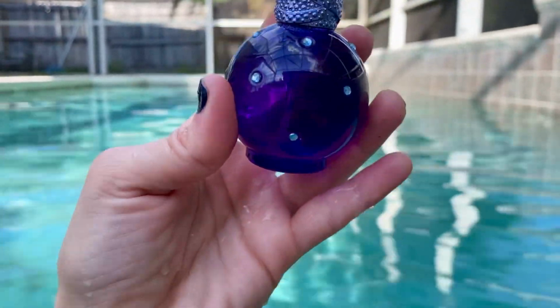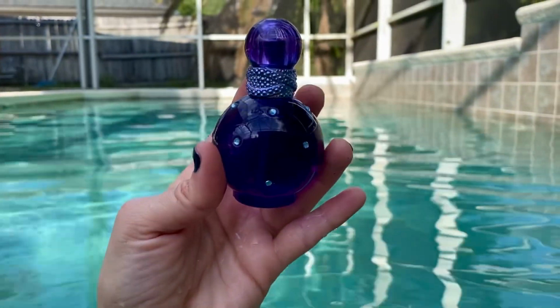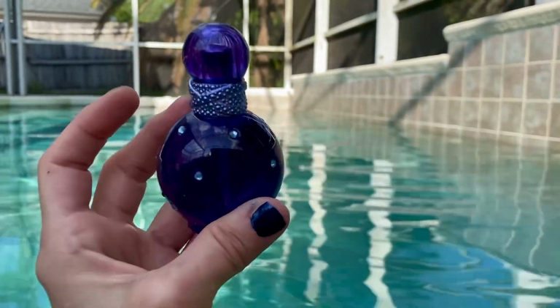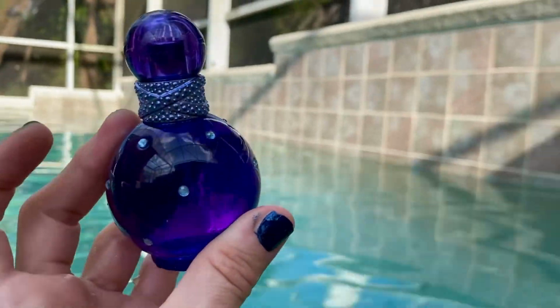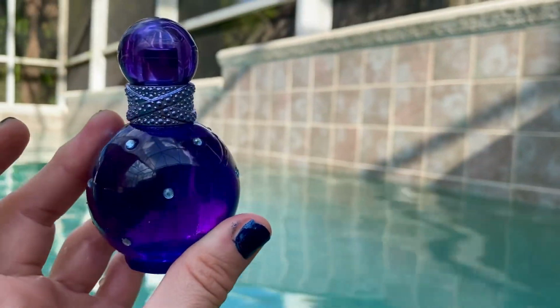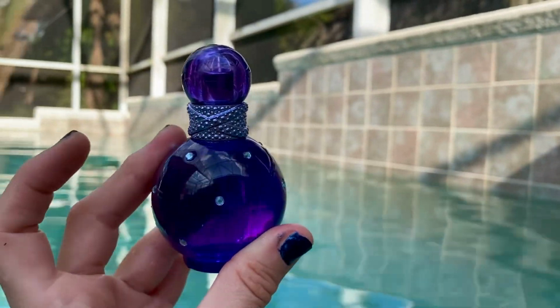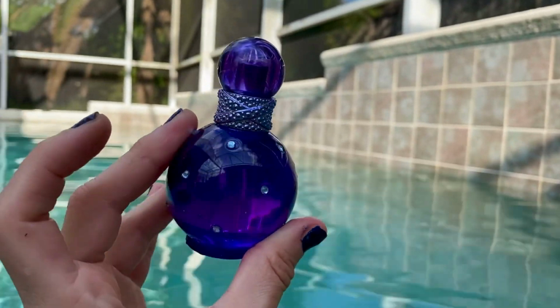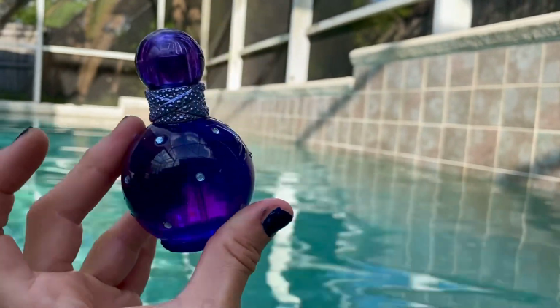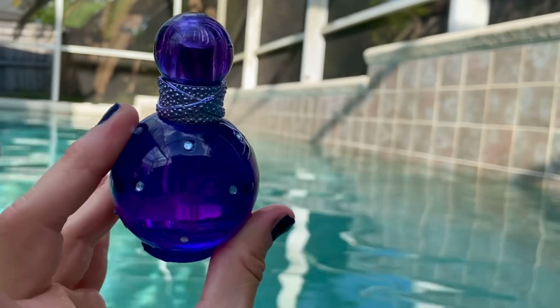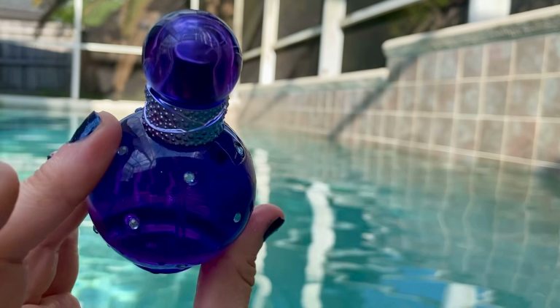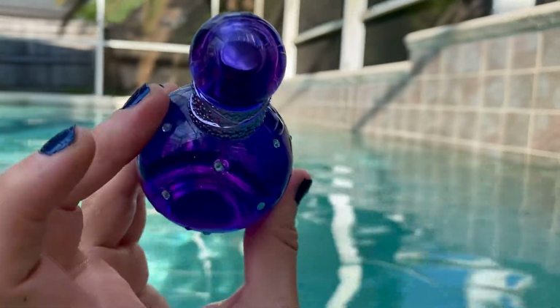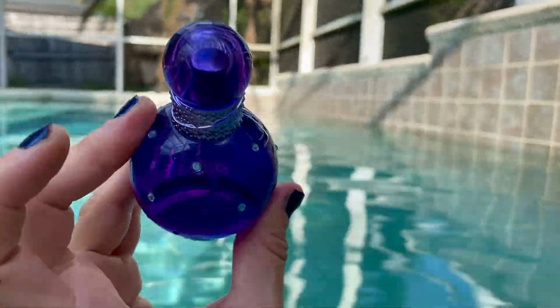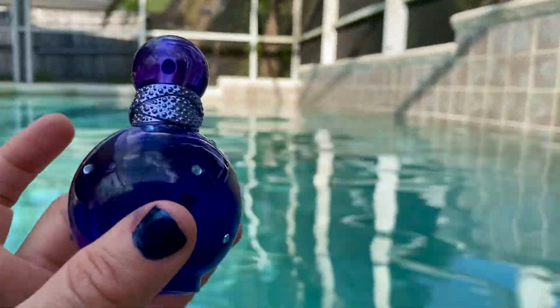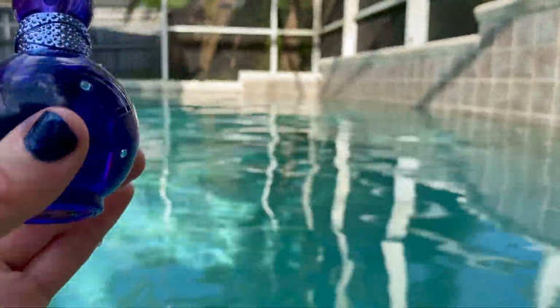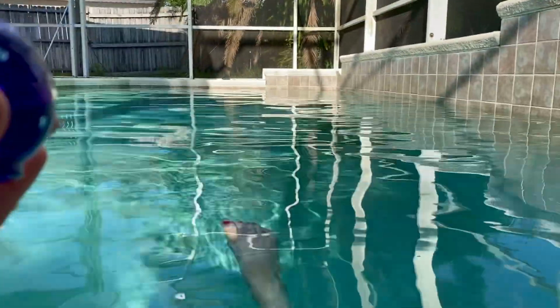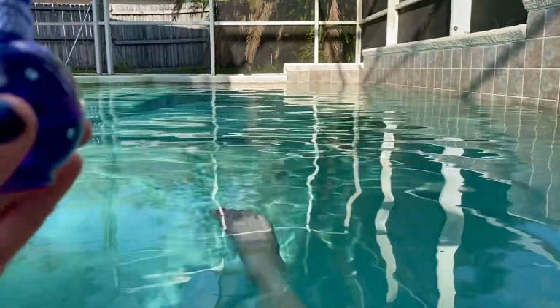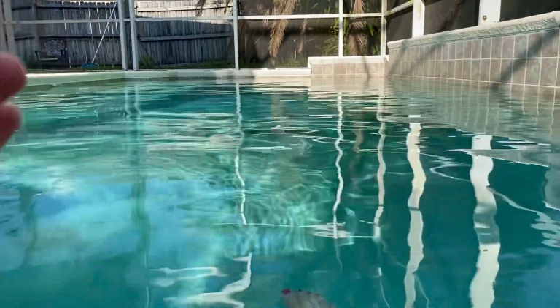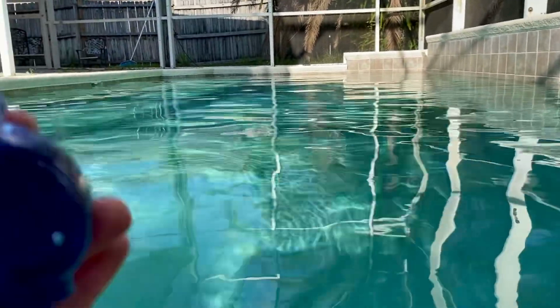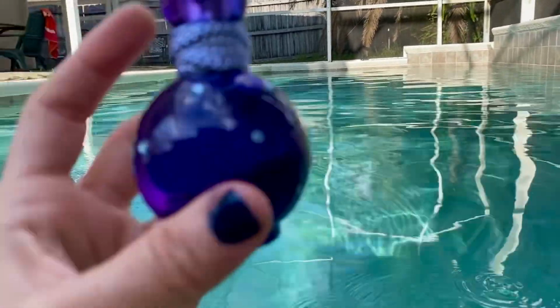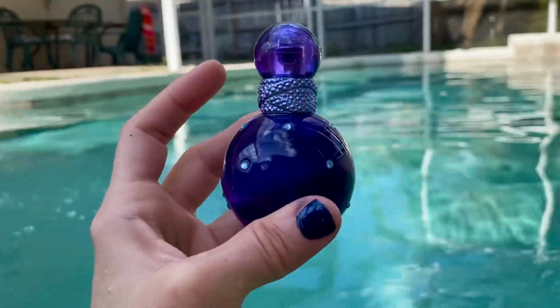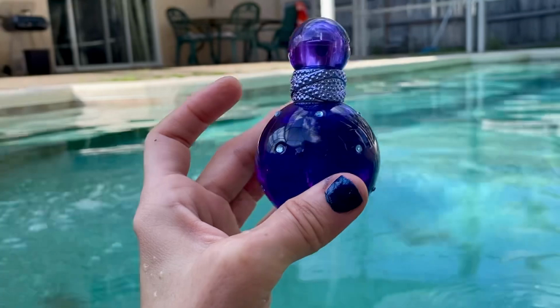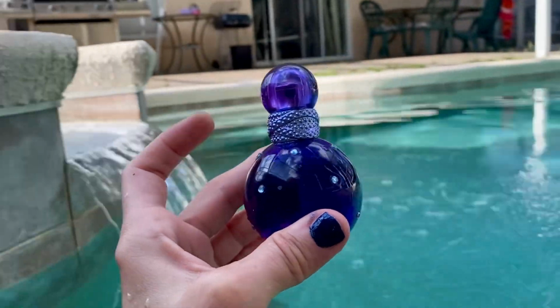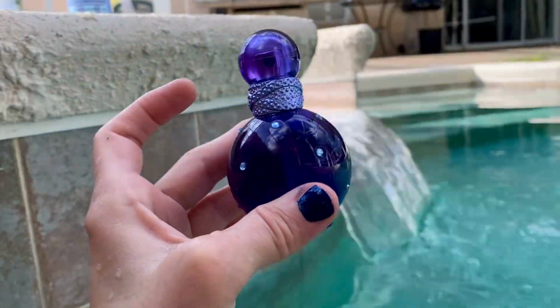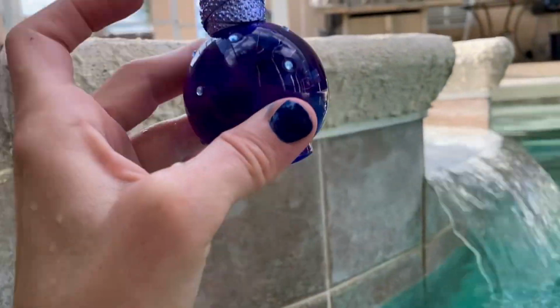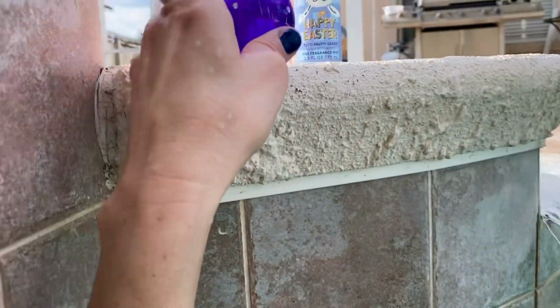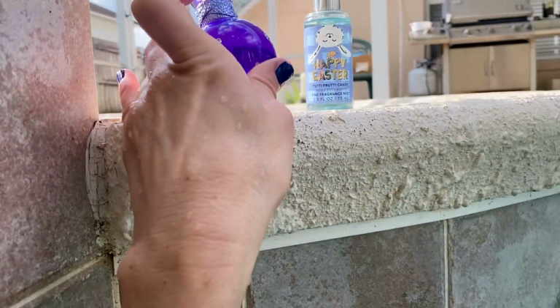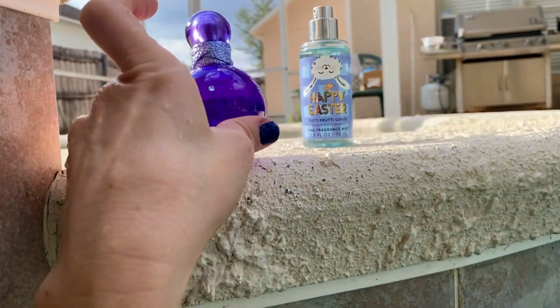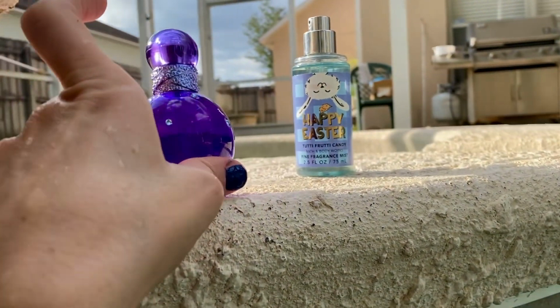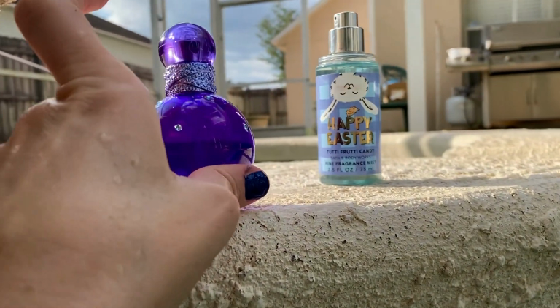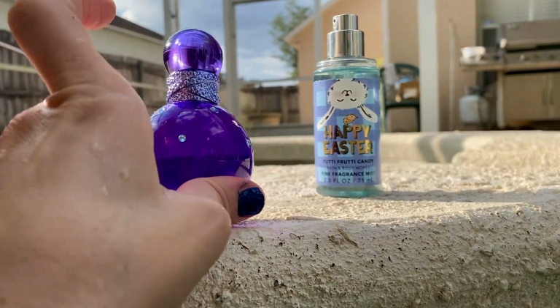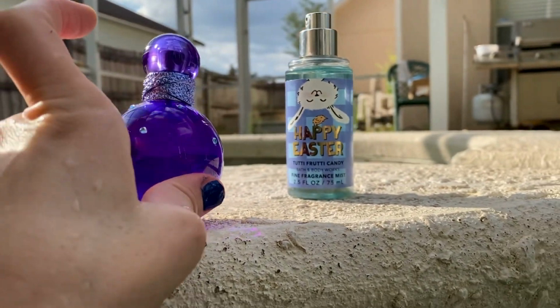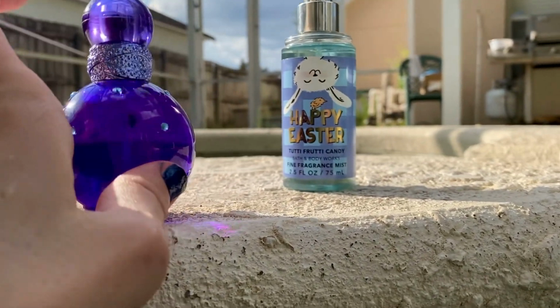Alright you guys, I gotta get out of this pool and into a cold shower. It is hot as total heck out here. But give this a thumbs up if you enjoyed it, and I will see you guys on my next video.